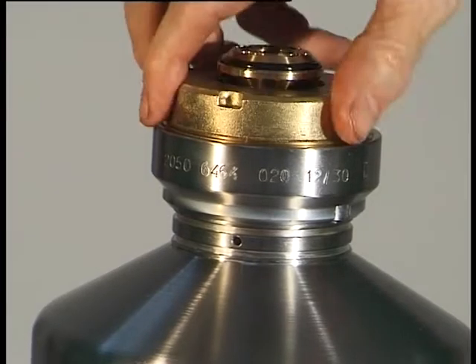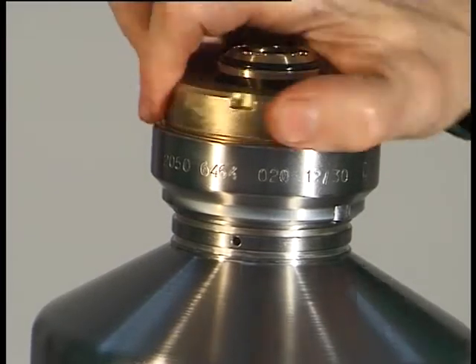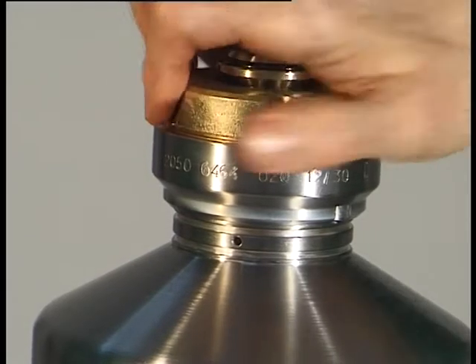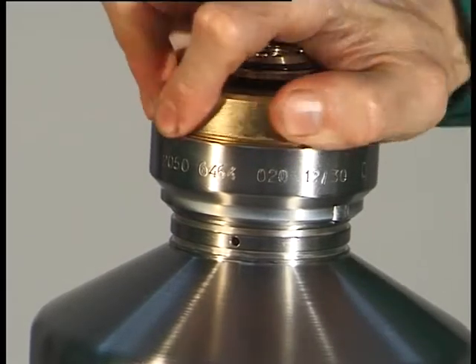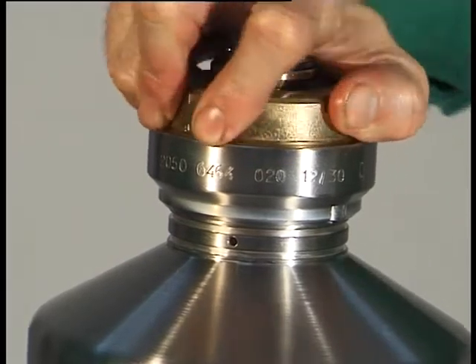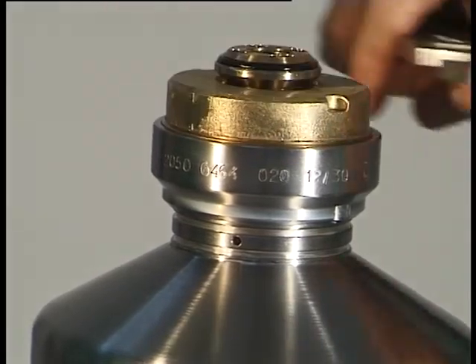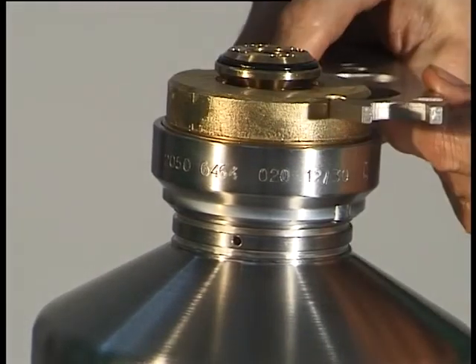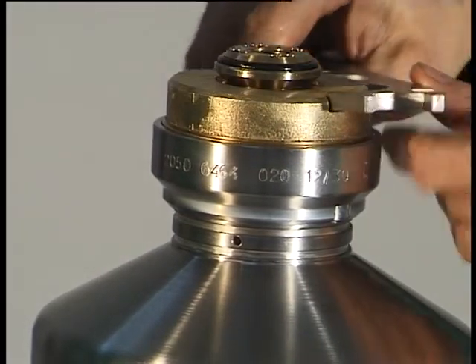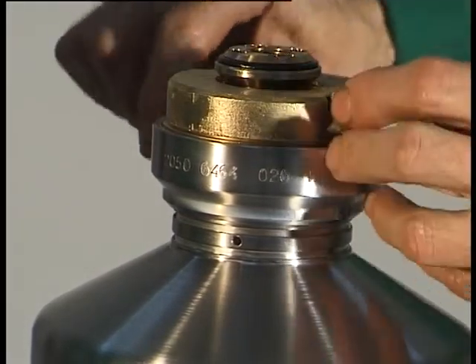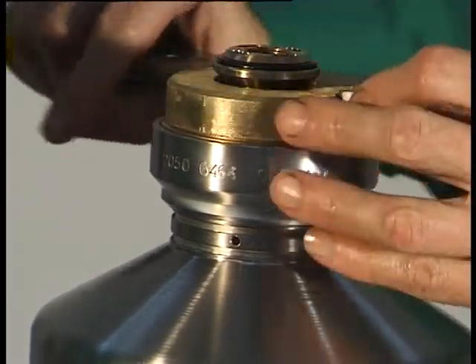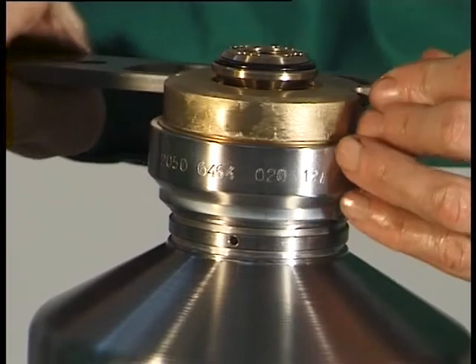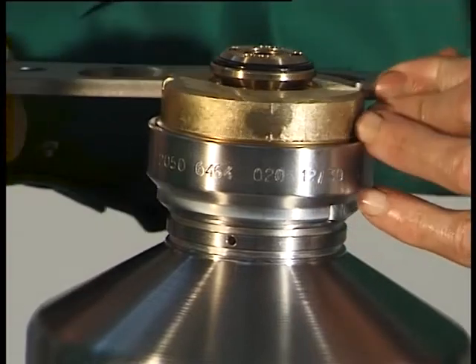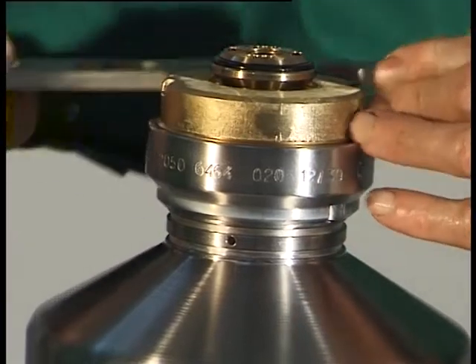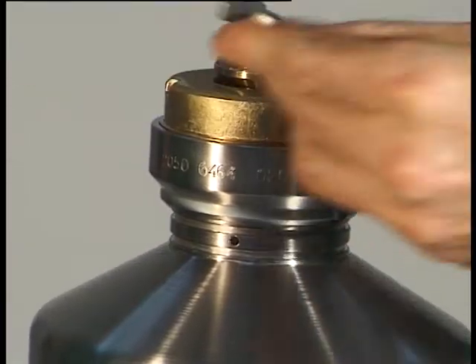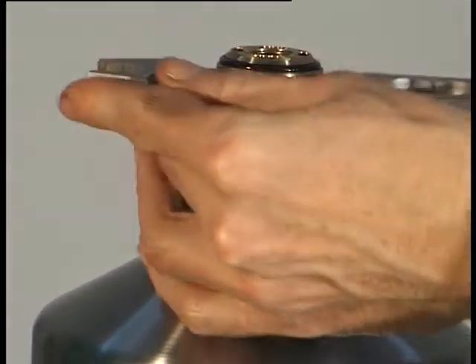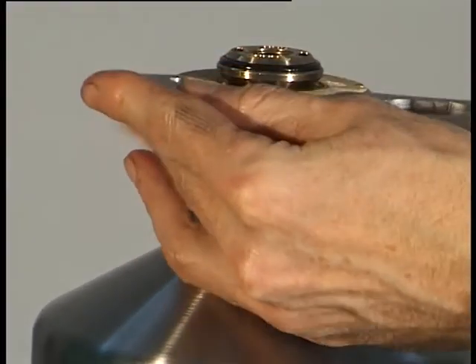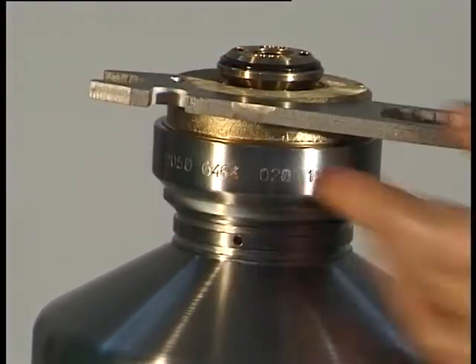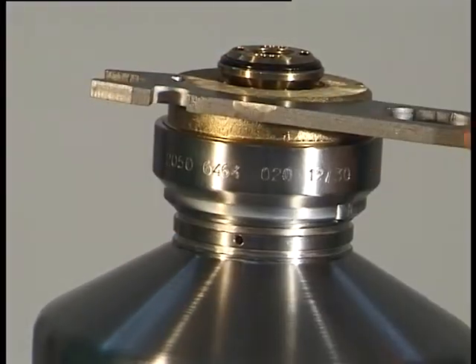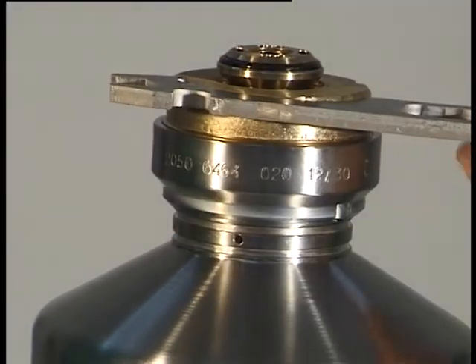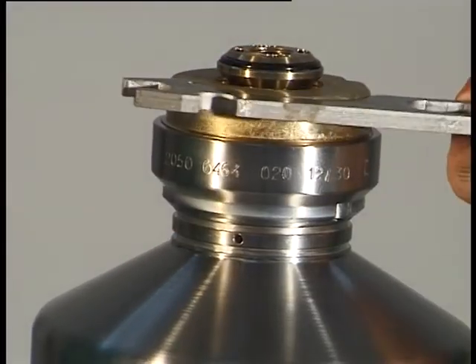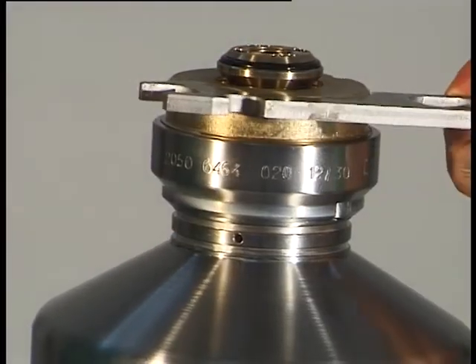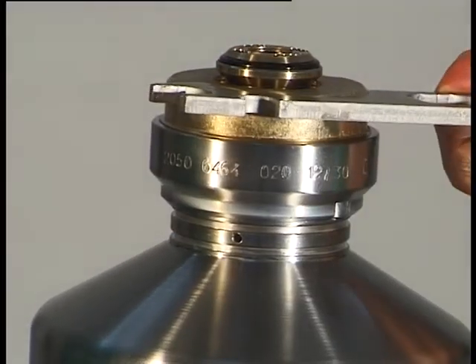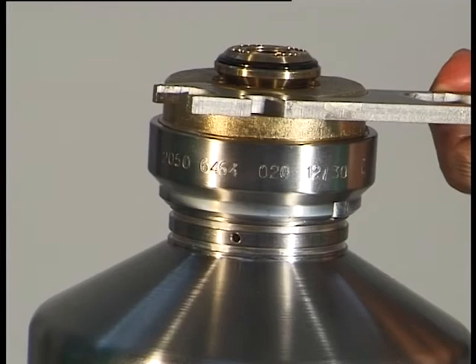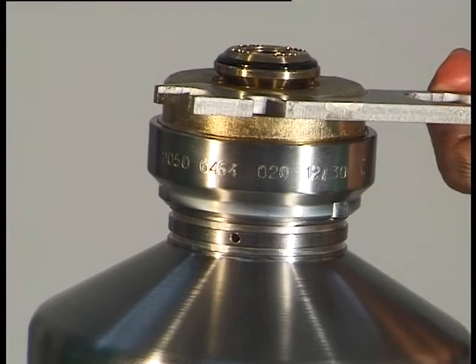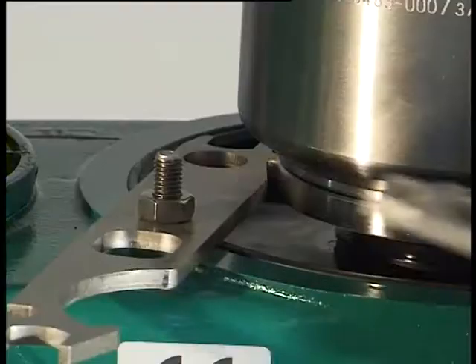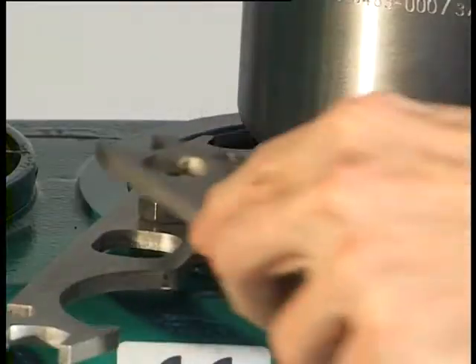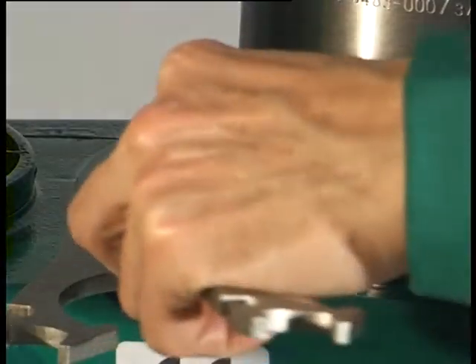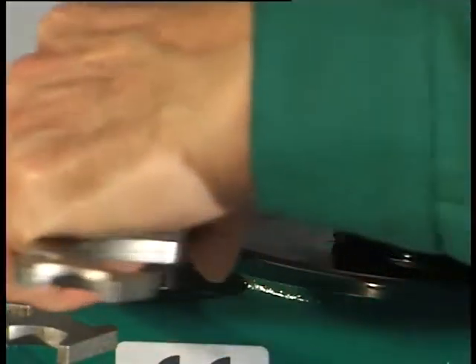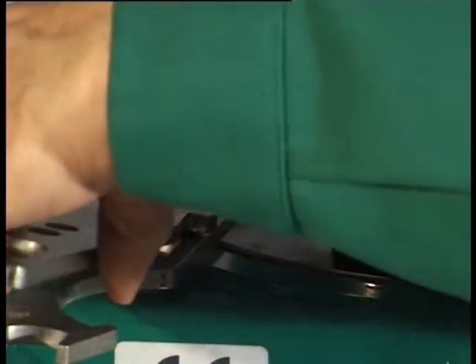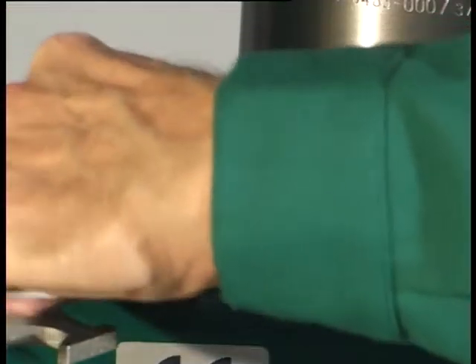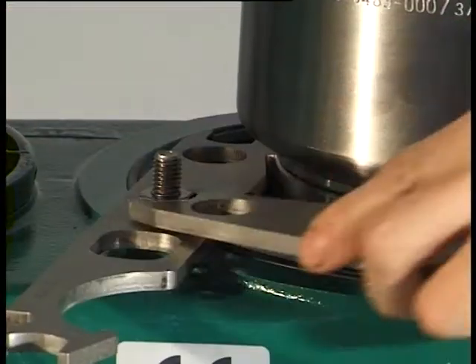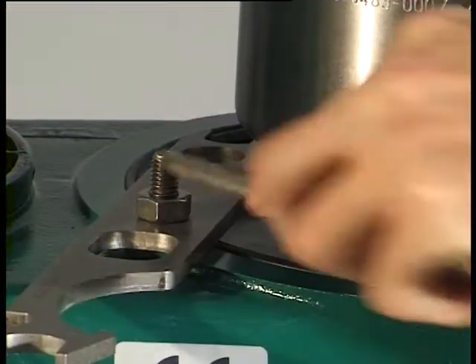Bolt tight the centripetal pump chamber cover using the hook wrench, left-hand thread. Attention: a loose centripetal pump chamber cover can endanger life. Remove the hexagon nut and the hook wrench.